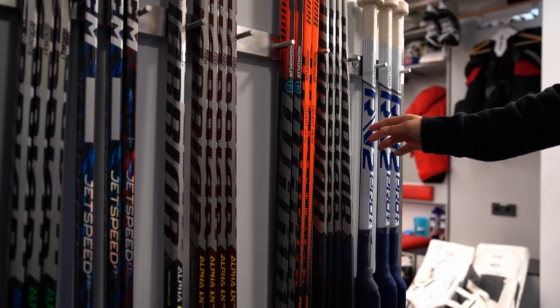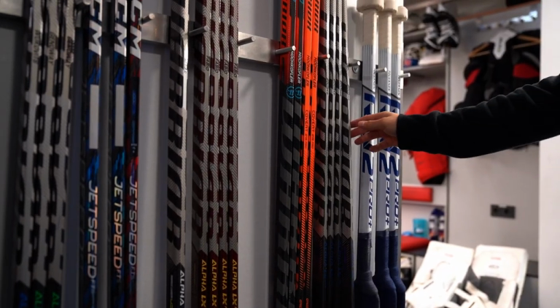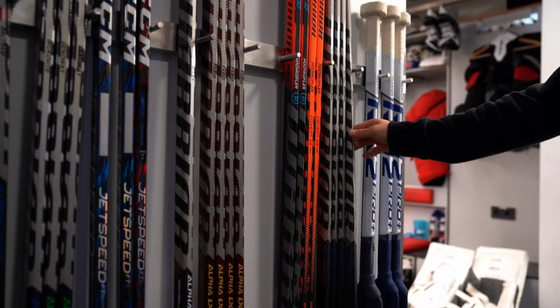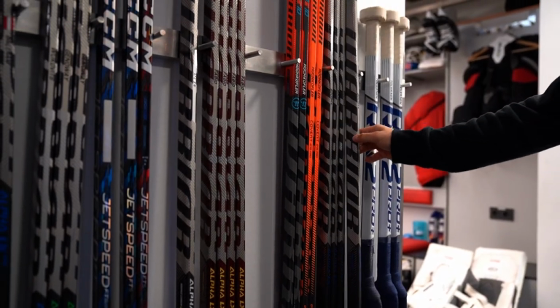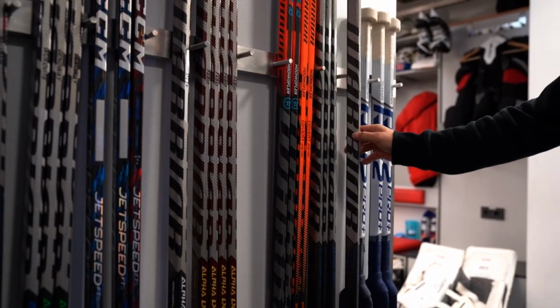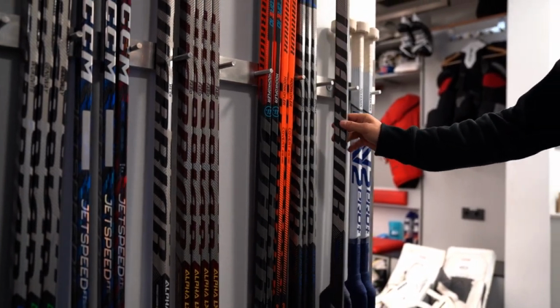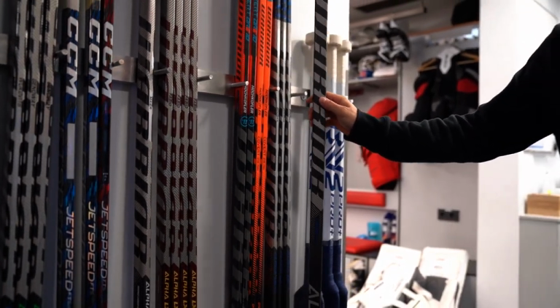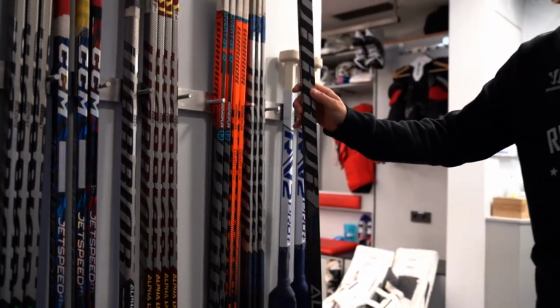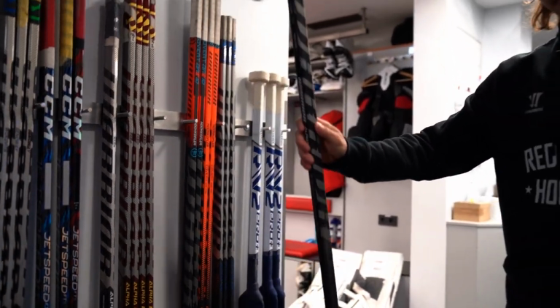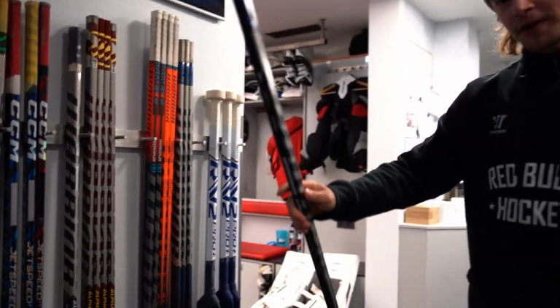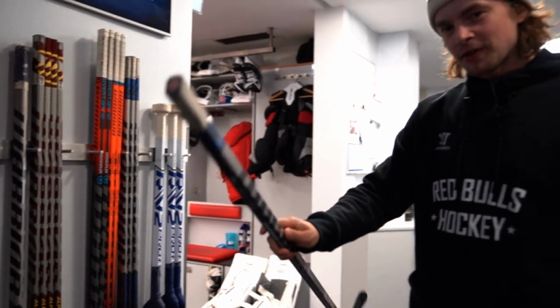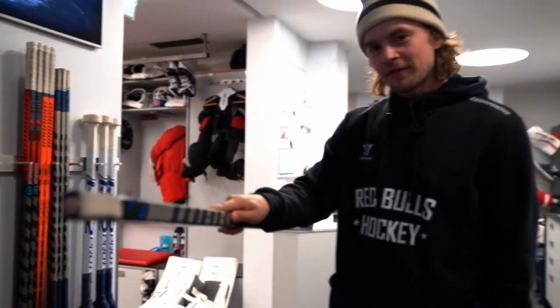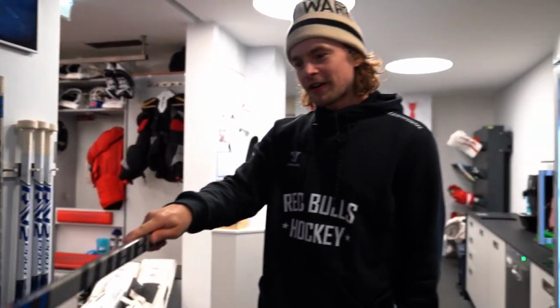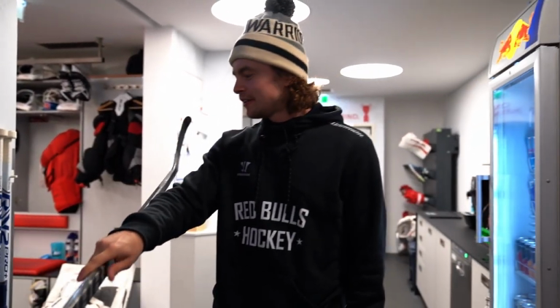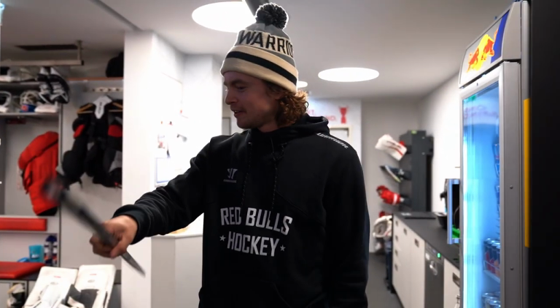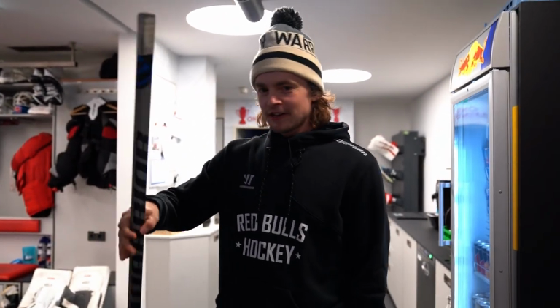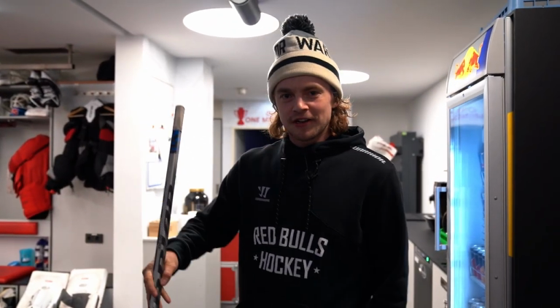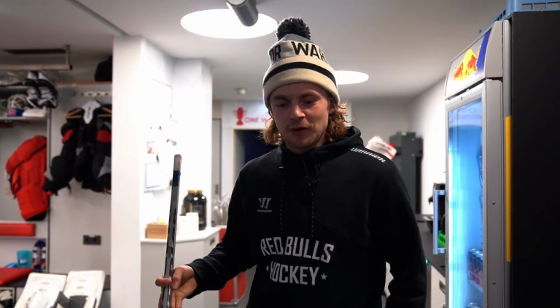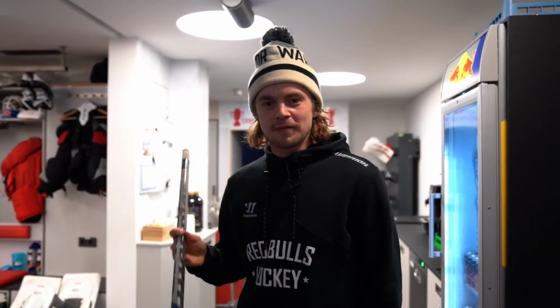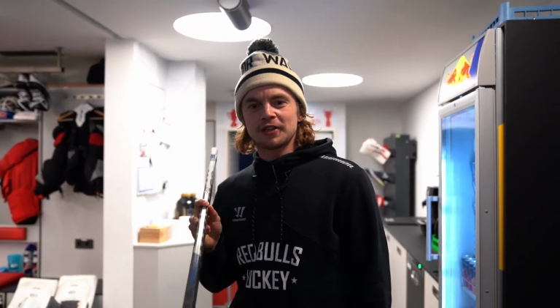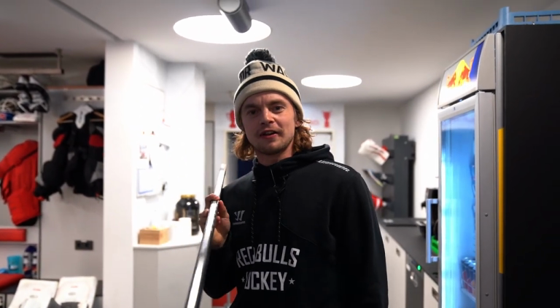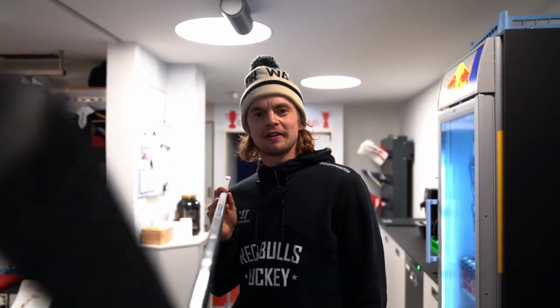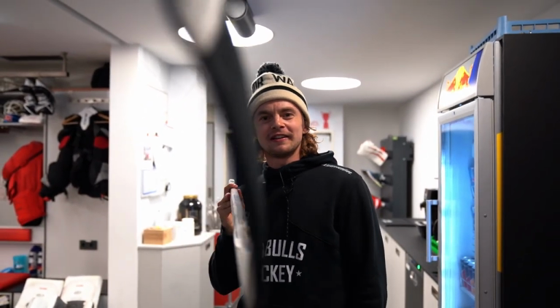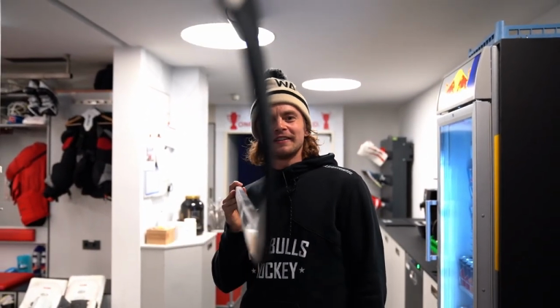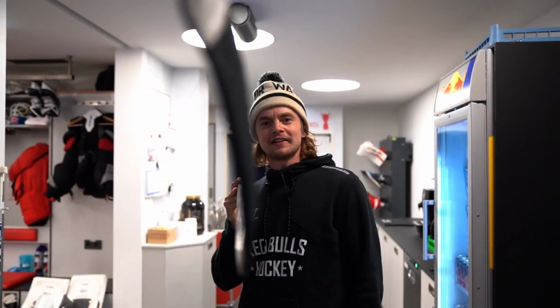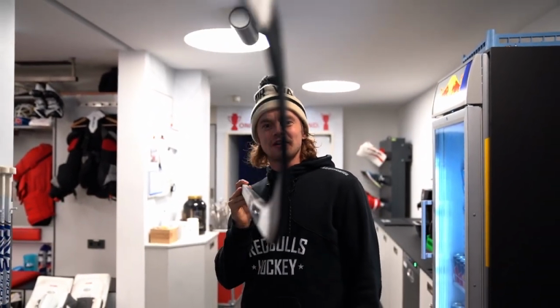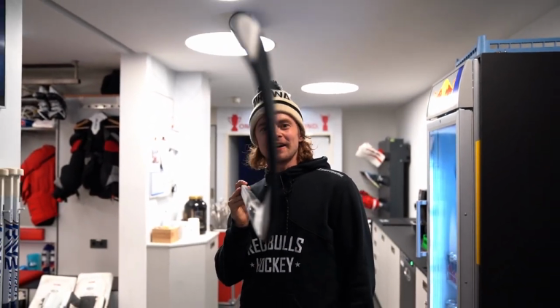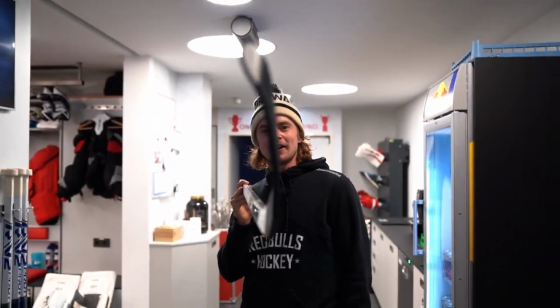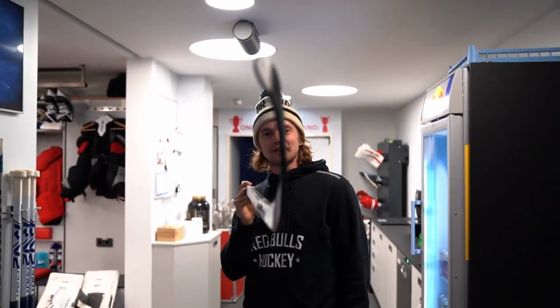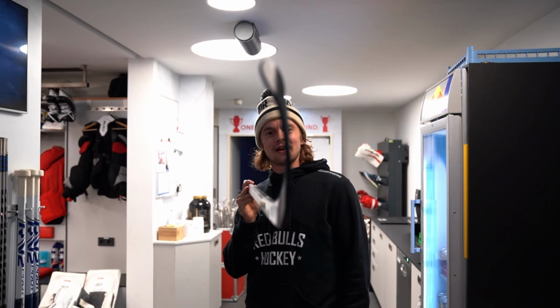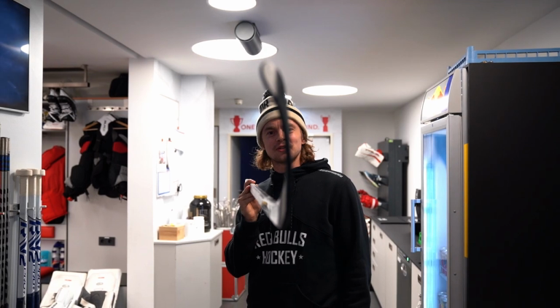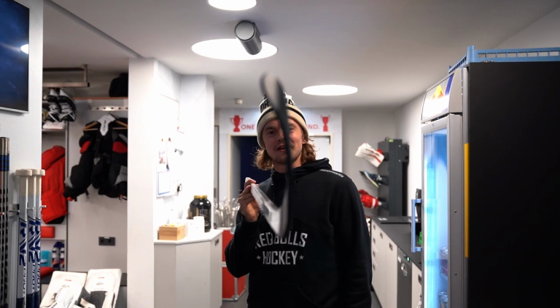I'll show you a little — the boys make fun of my curve a little bit, so I'll kind of show it from this angle. Yeah, not good, not what you want.